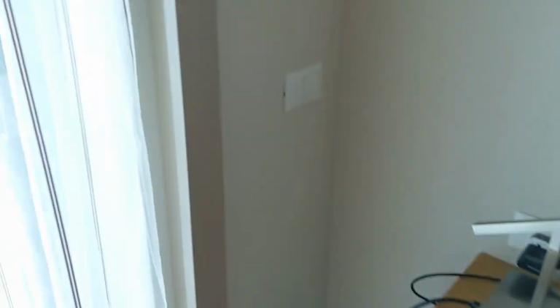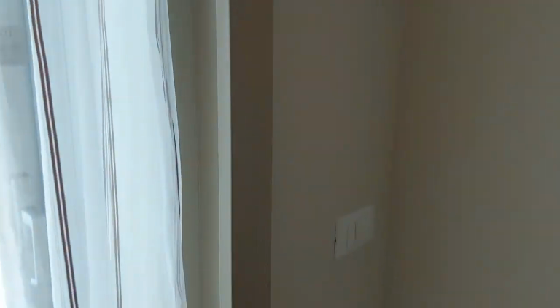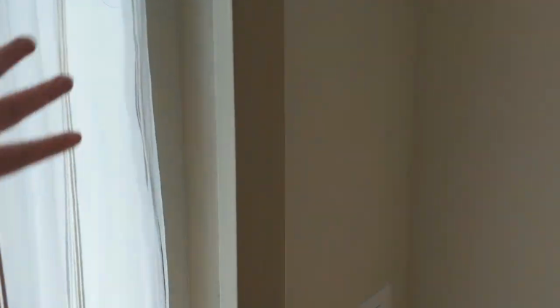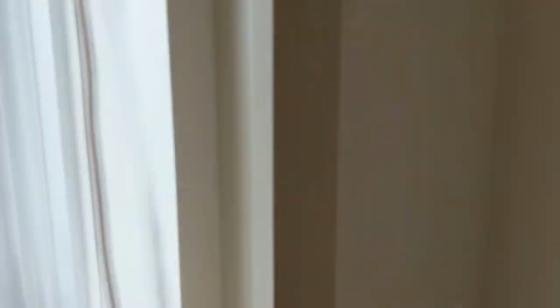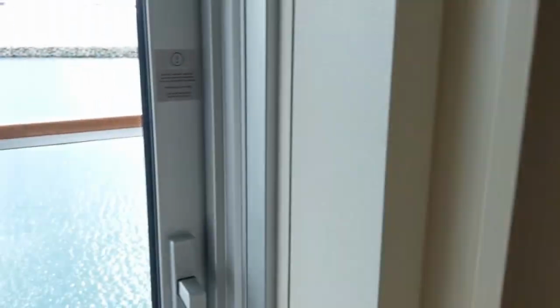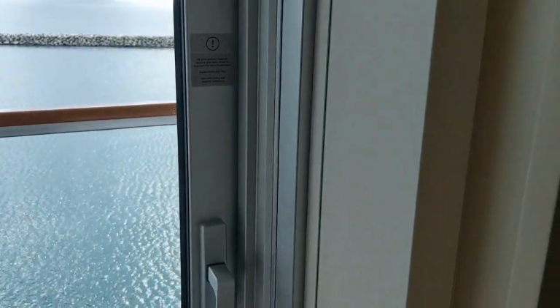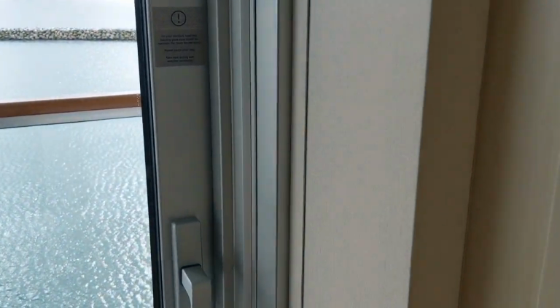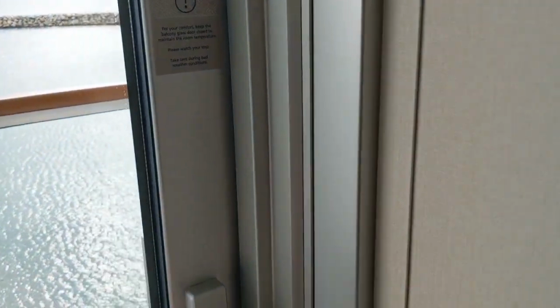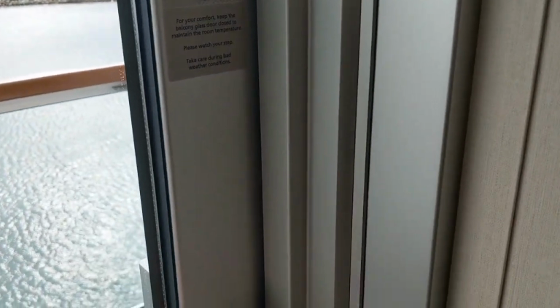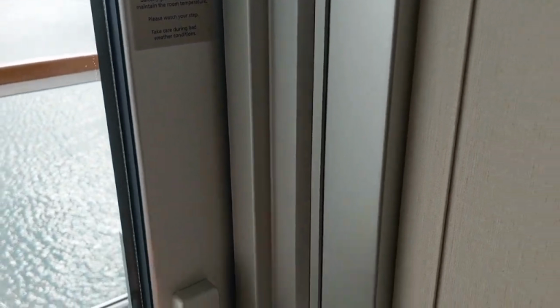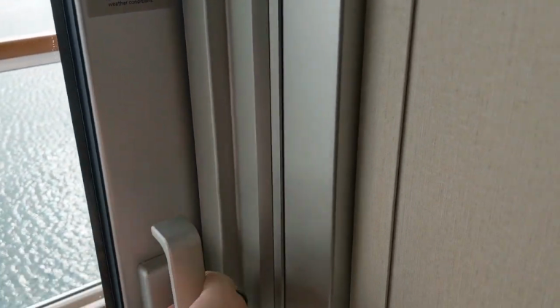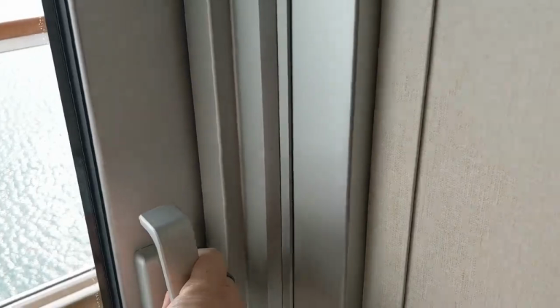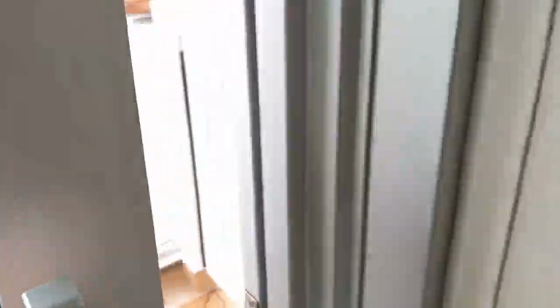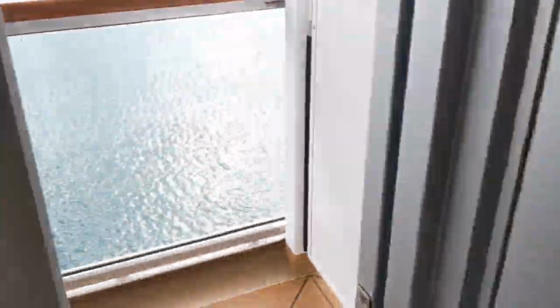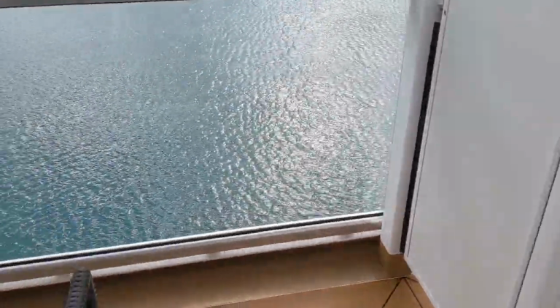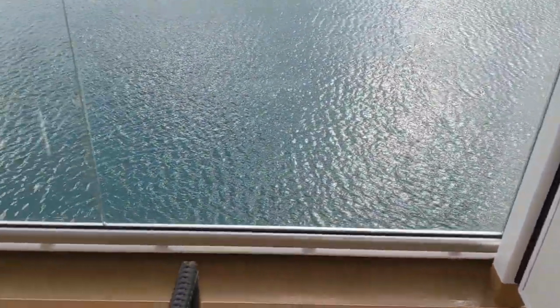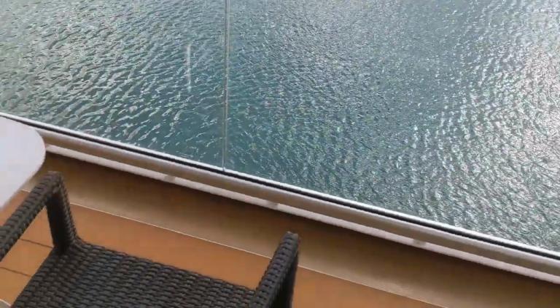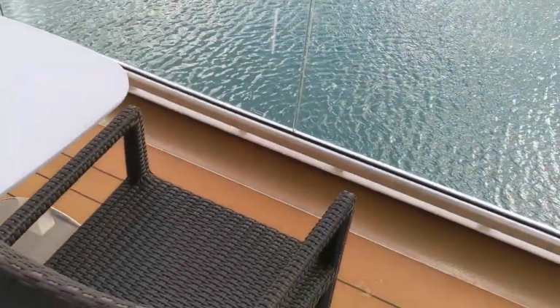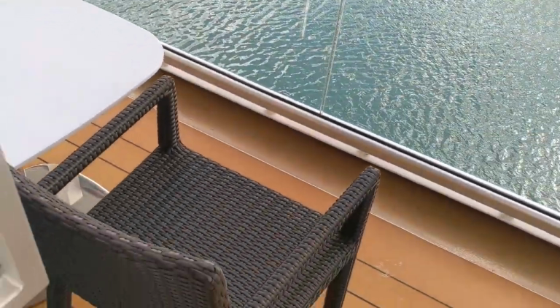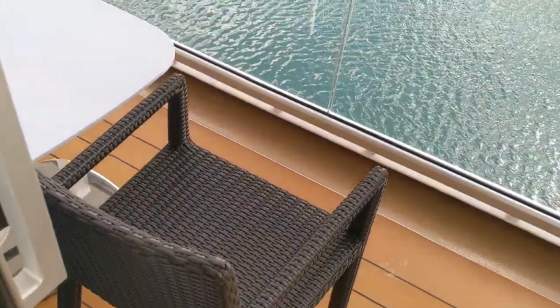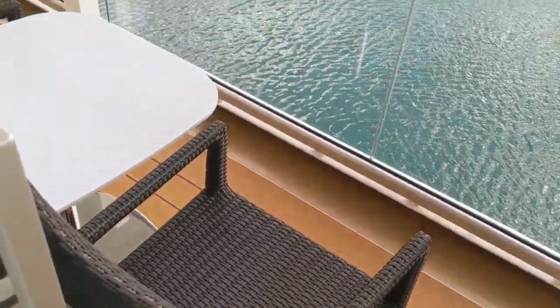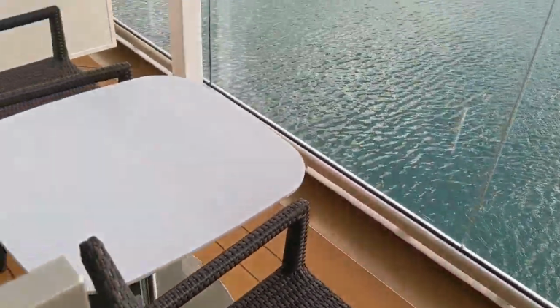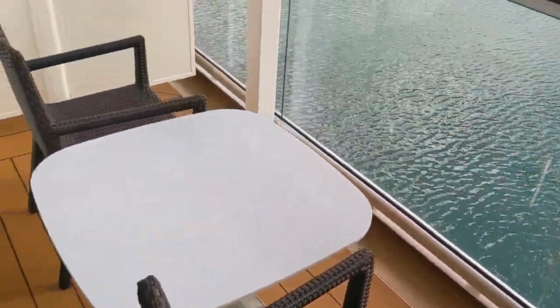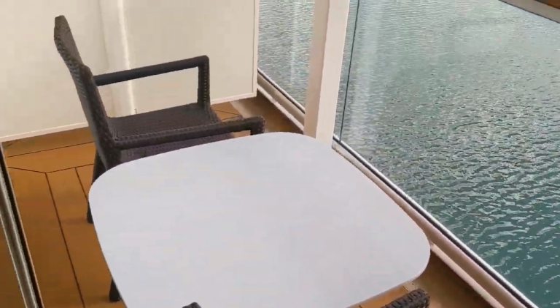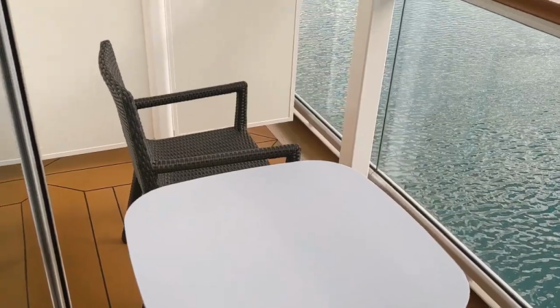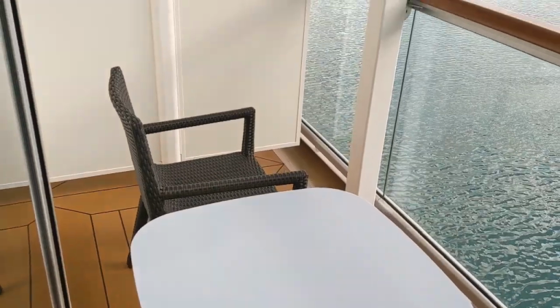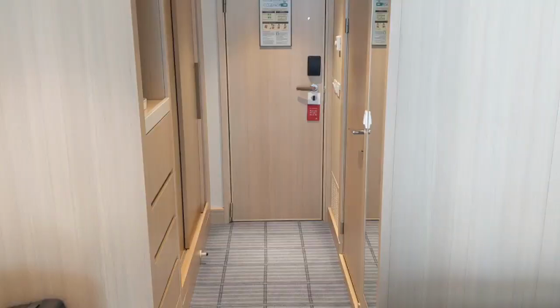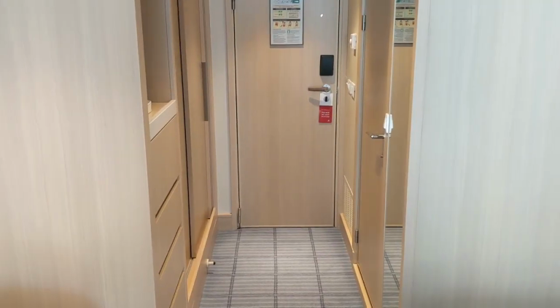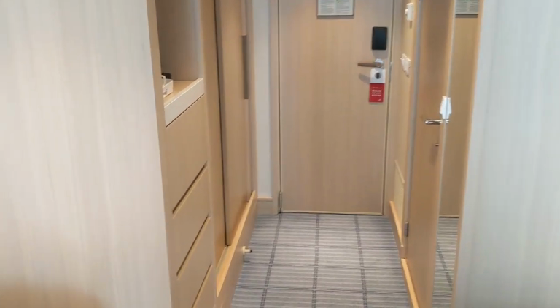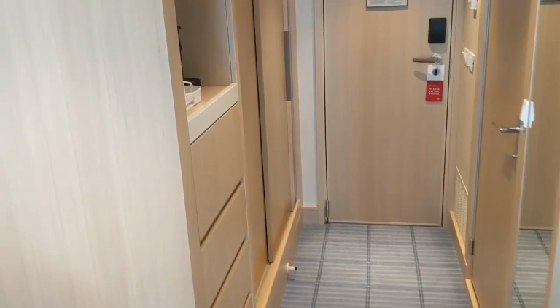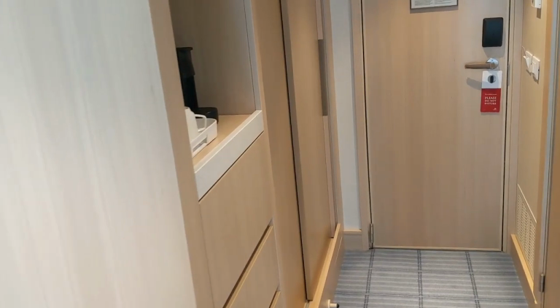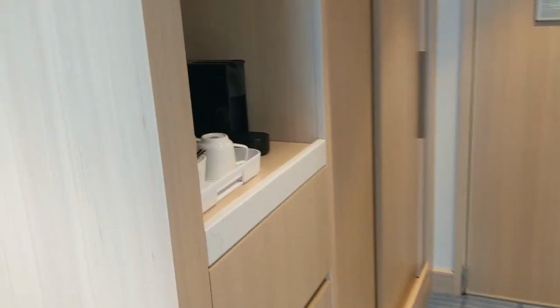Out here is the veranda. All of the cabins on the Viking Venus include a veranda, so here is yours. It's a good size veranda. I like that the table is large enough that you could have room service out here comfortably — a lot of times they just have those tiny tables.